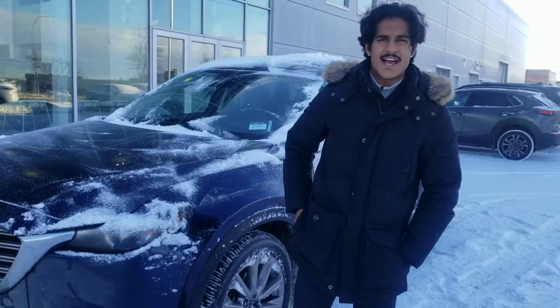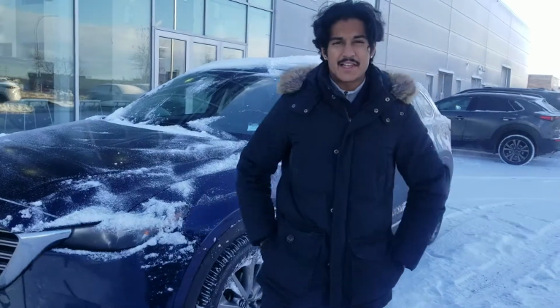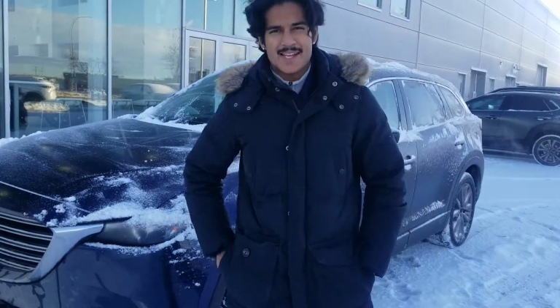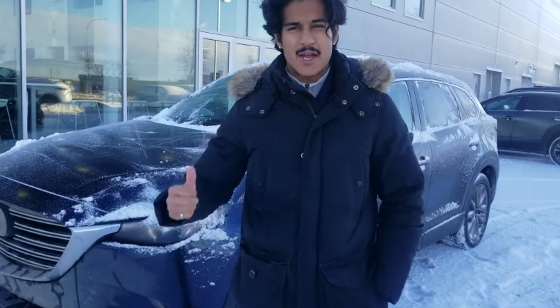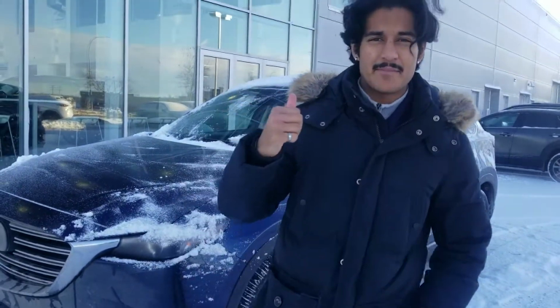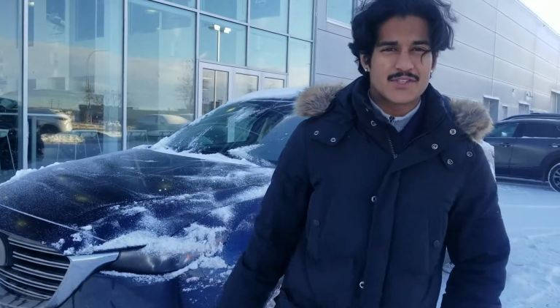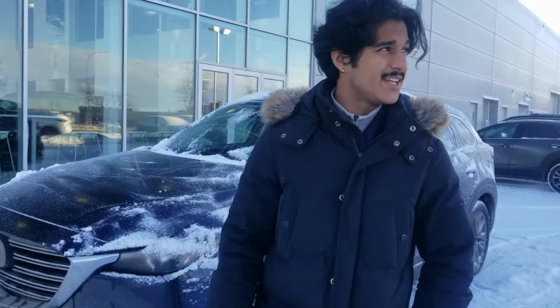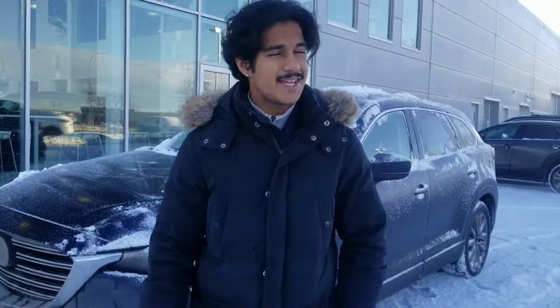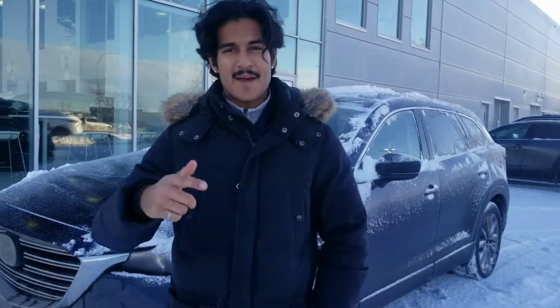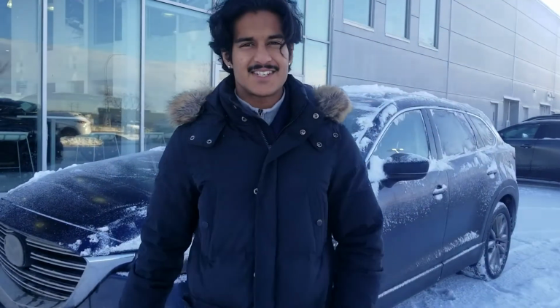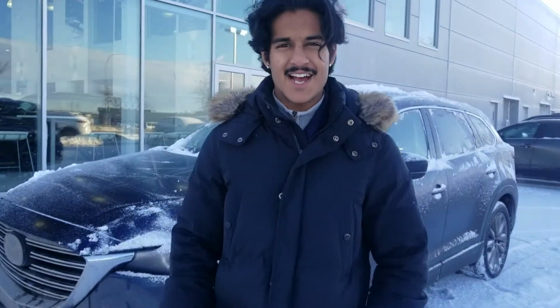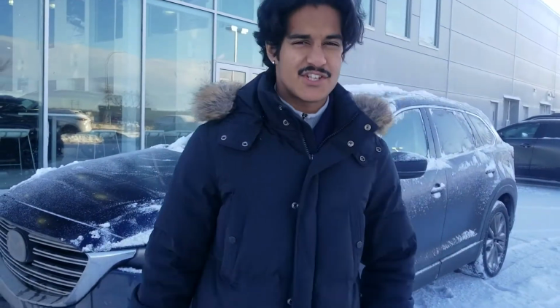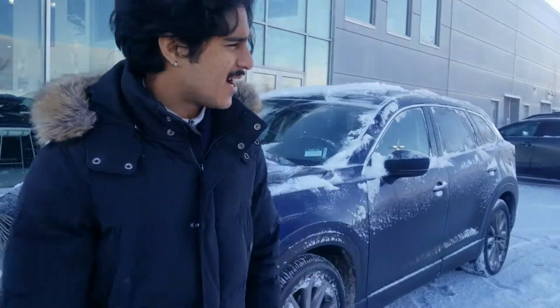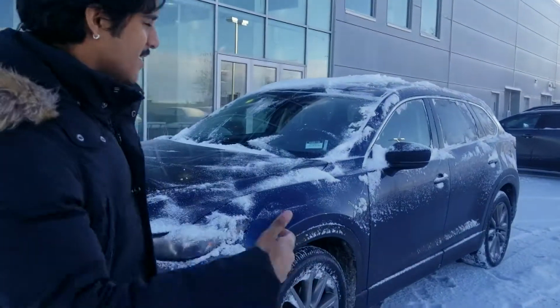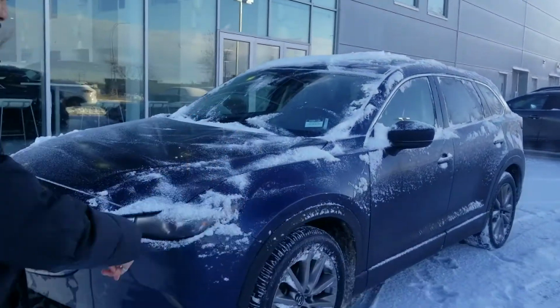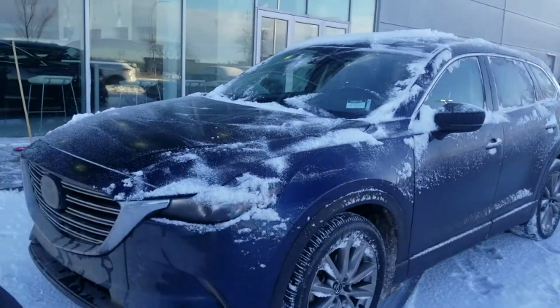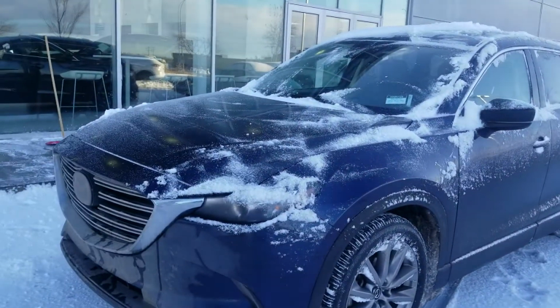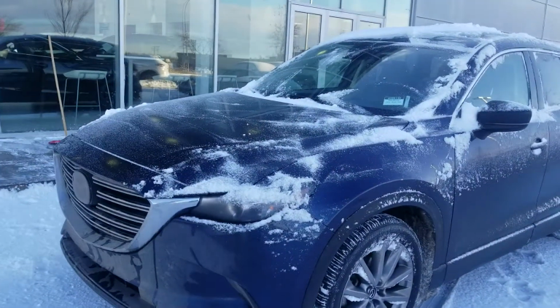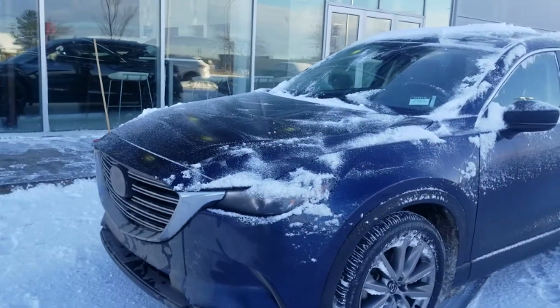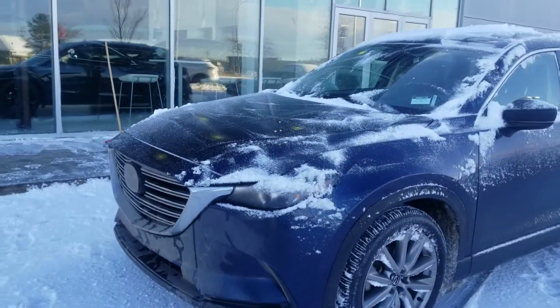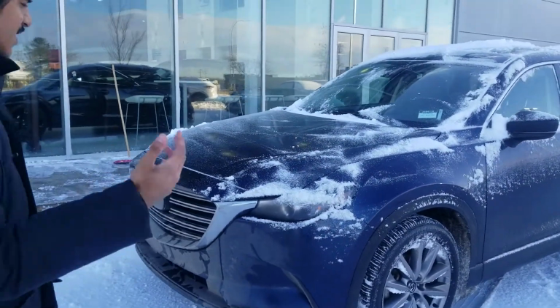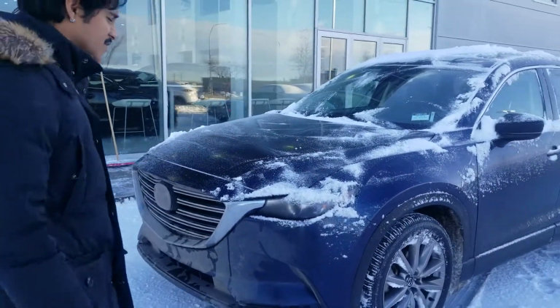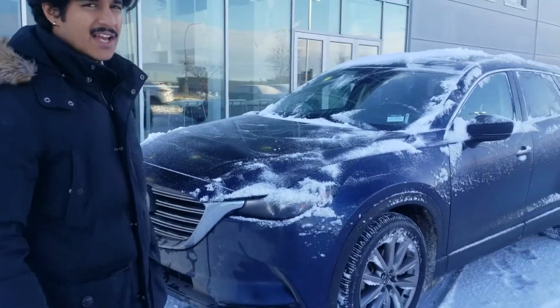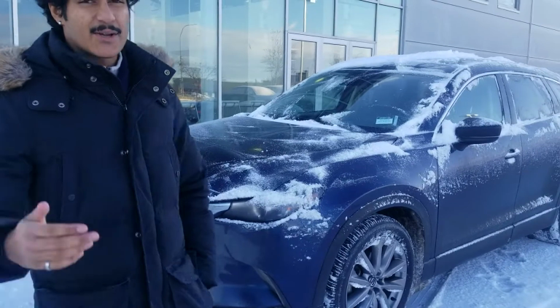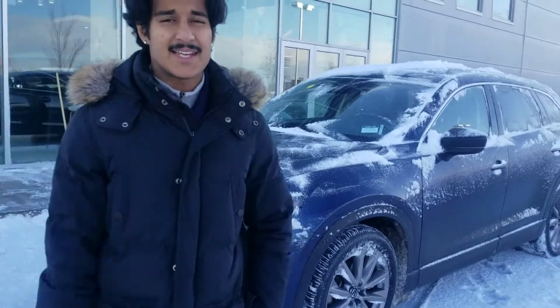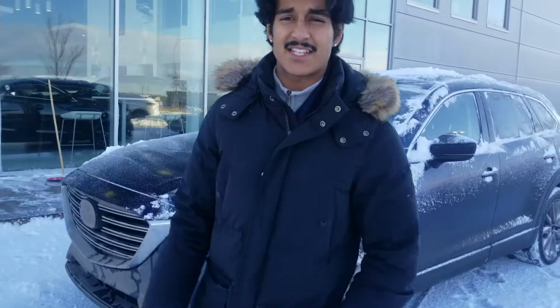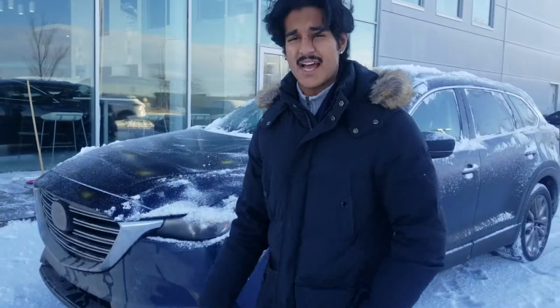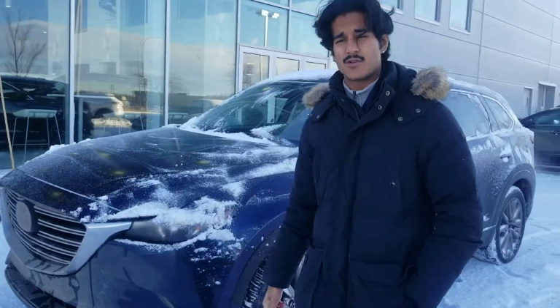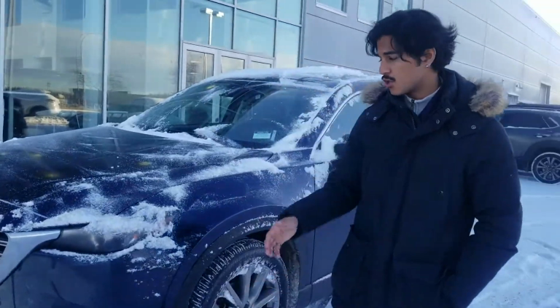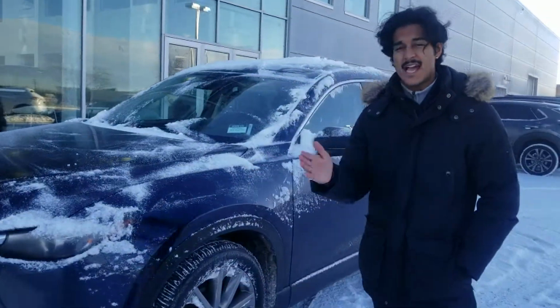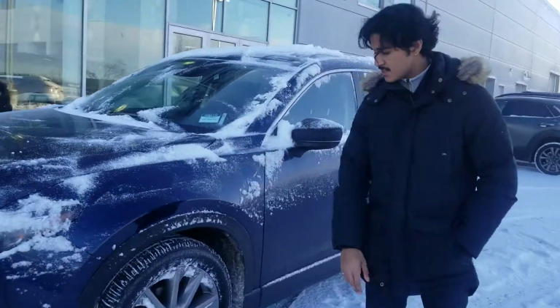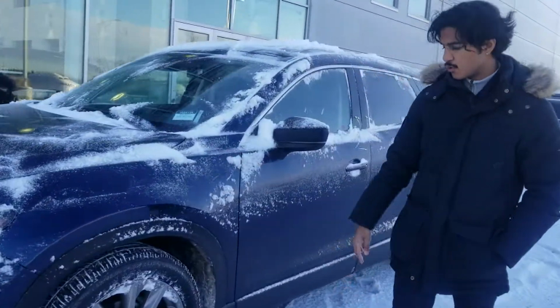This is Nav with LA Mazda. Right behind me I have the 2020 Mazda CX-9 GSL. This one comes in the deep crystal blue color, and it's going to come with tons of features like your LED headlights, your adaptive cruise control, and lane departure warning.